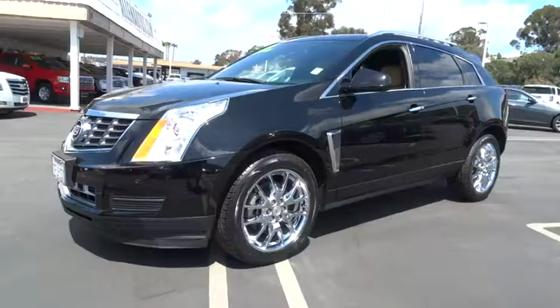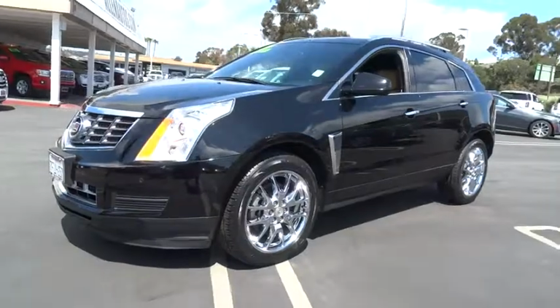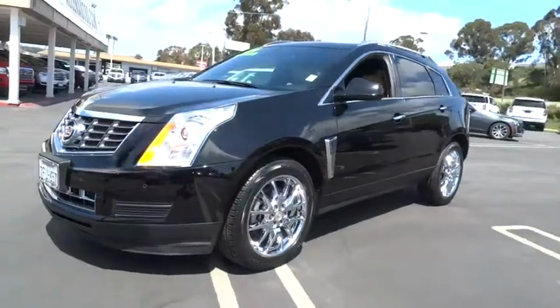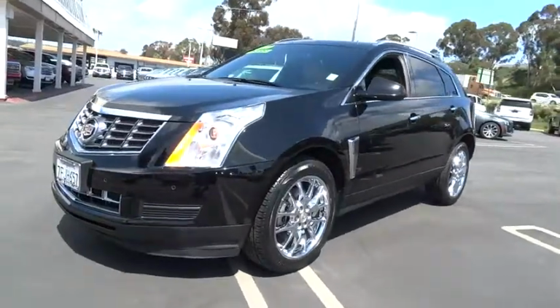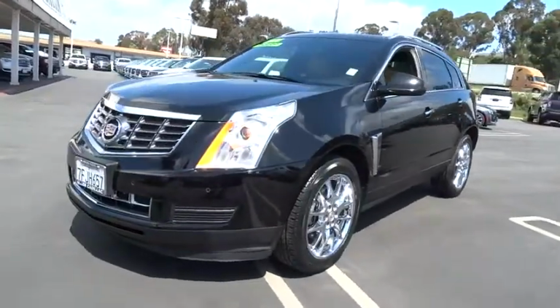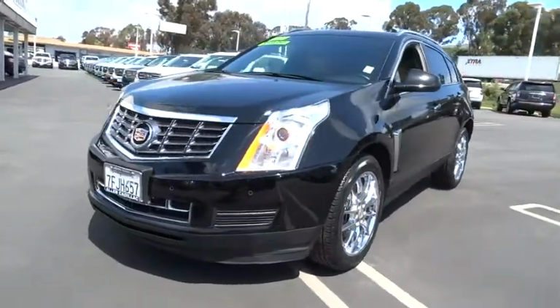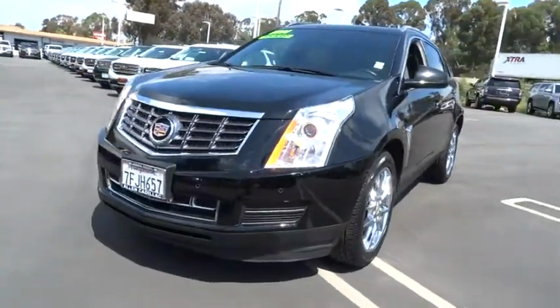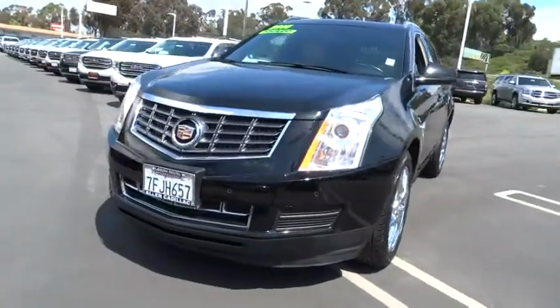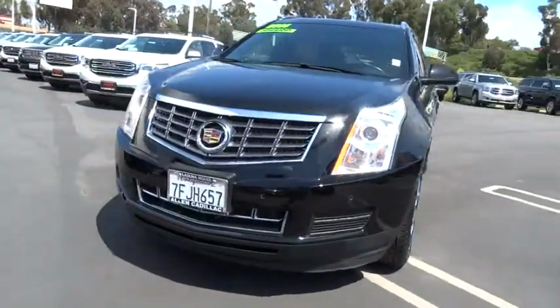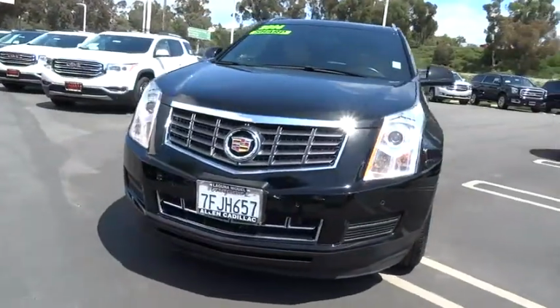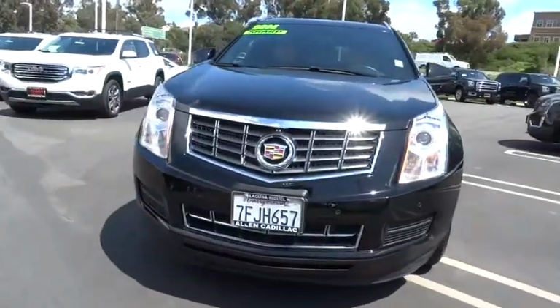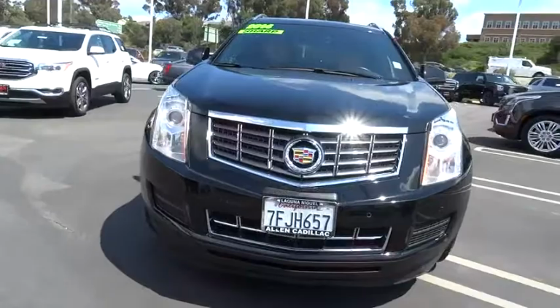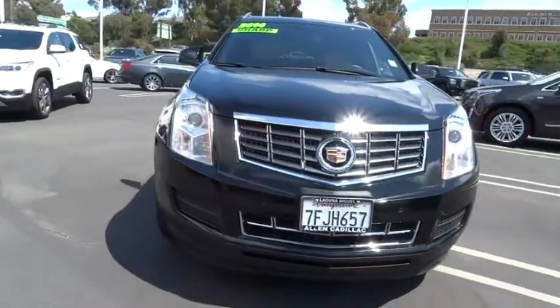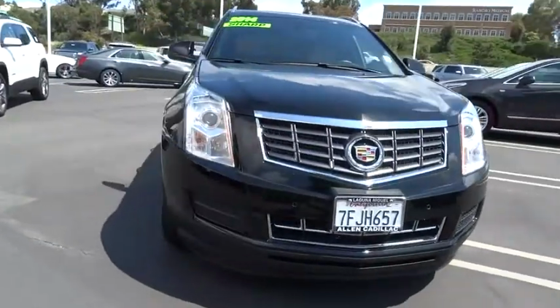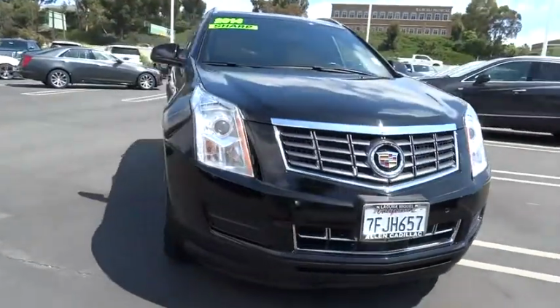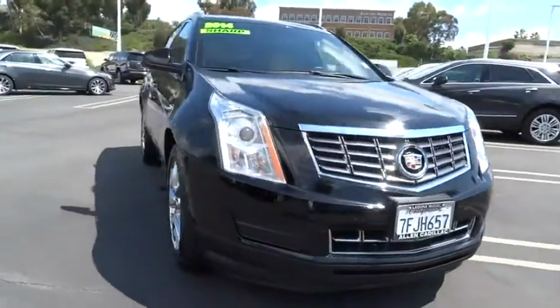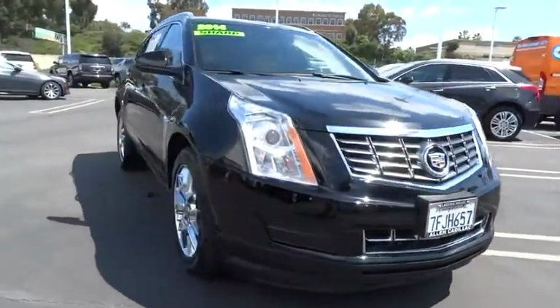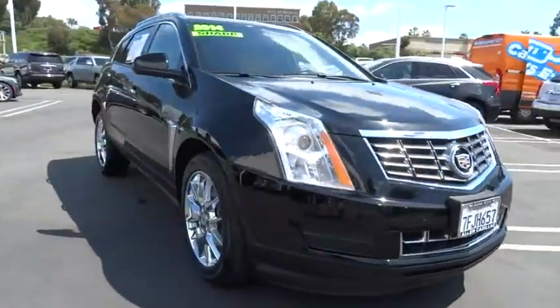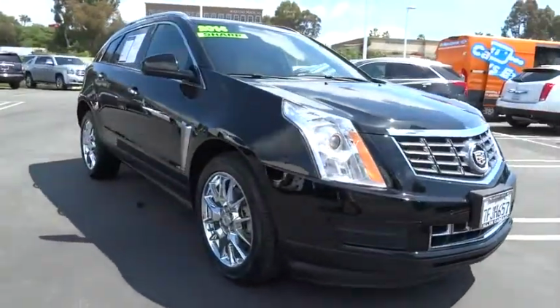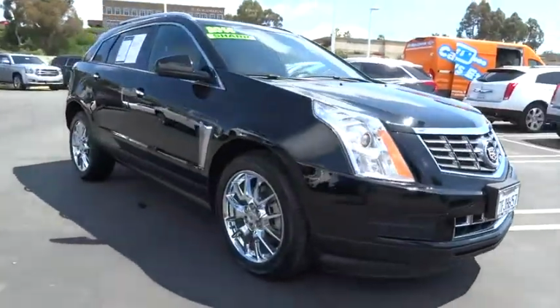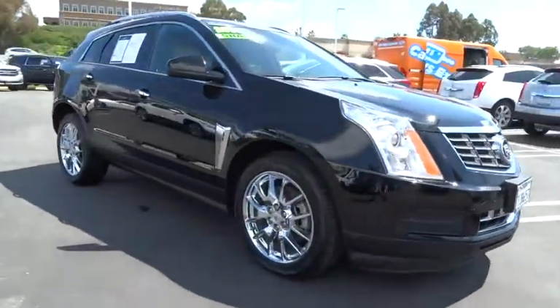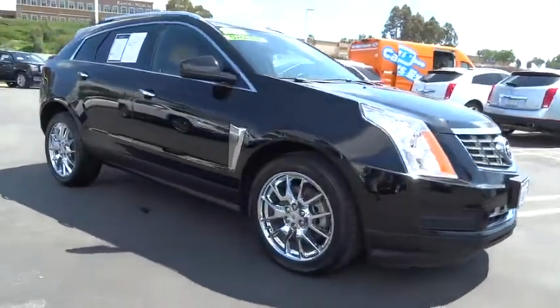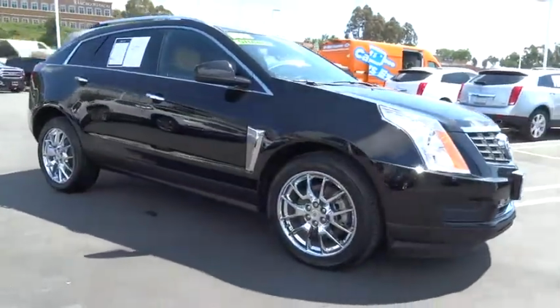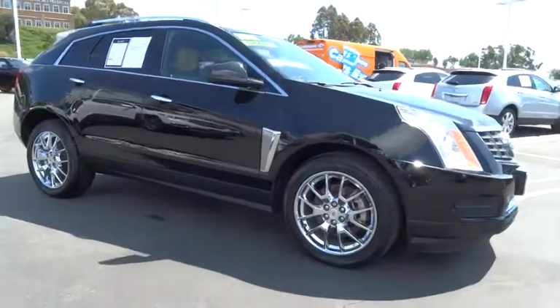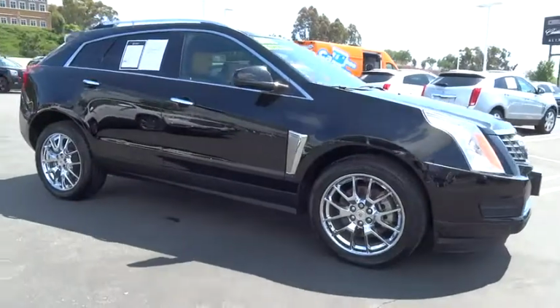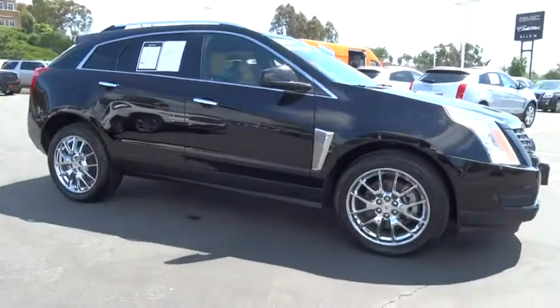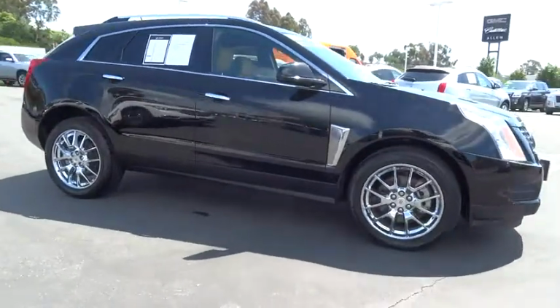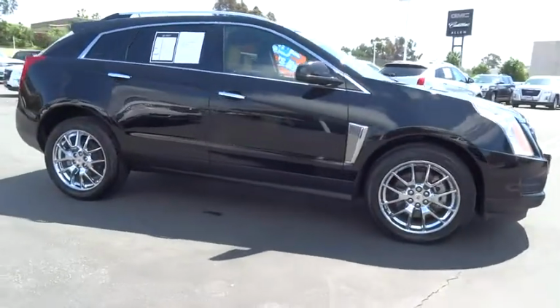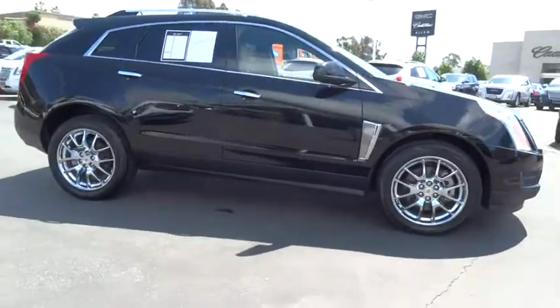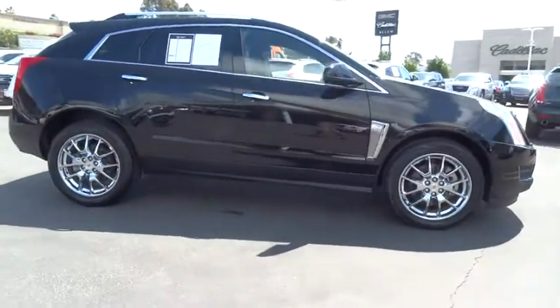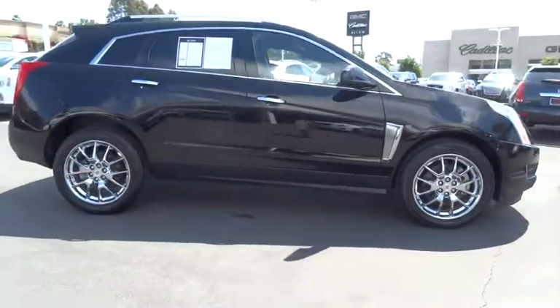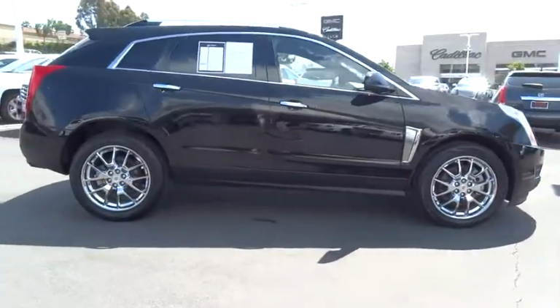The 2014 Cadillac SRX. The Cadillac SRX is beautiful from every angle. For driving enthusiasts, there's track-tuned handling, advanced engine power, and the added confidence of available all-wheel drive.